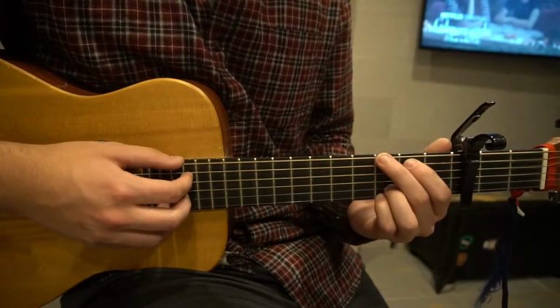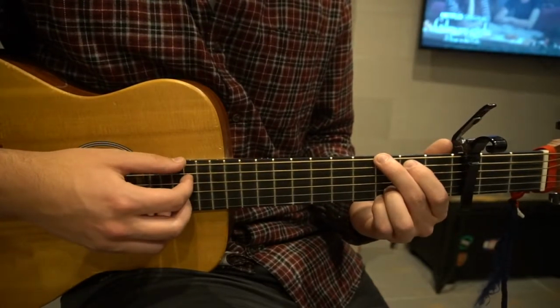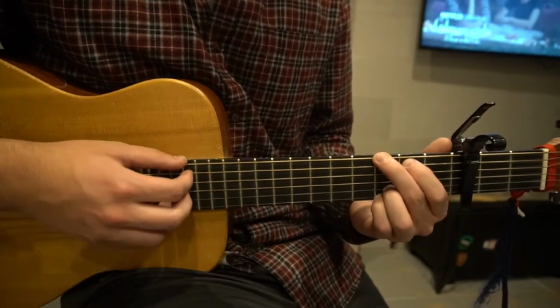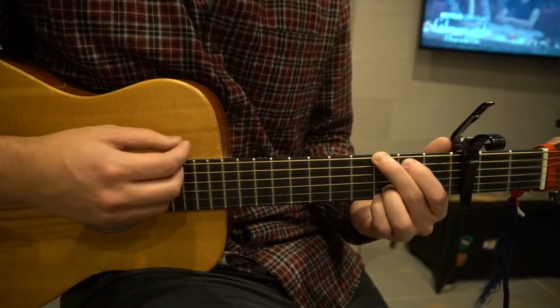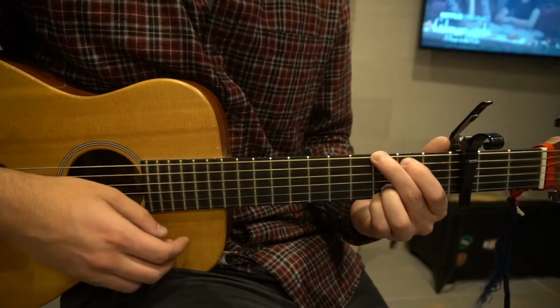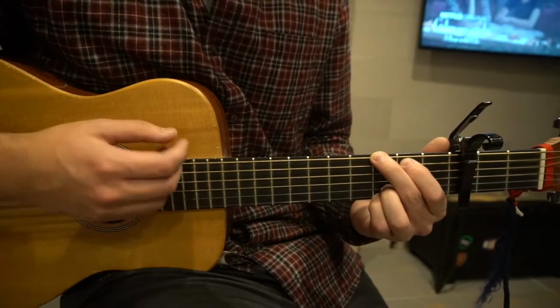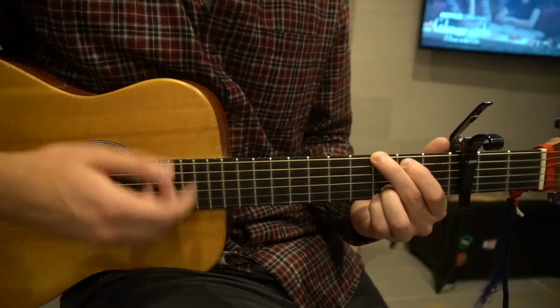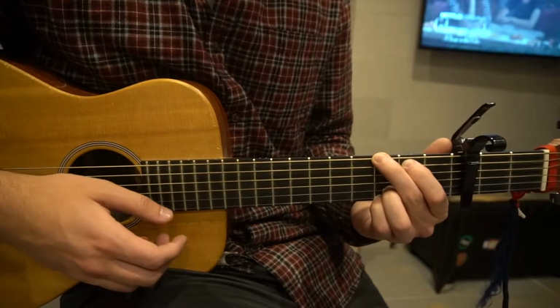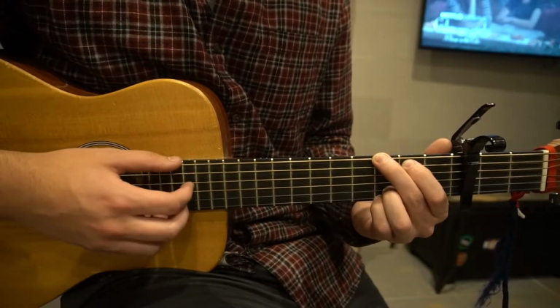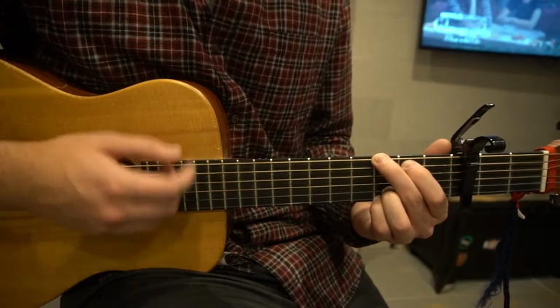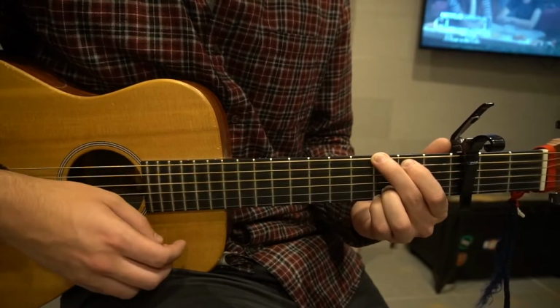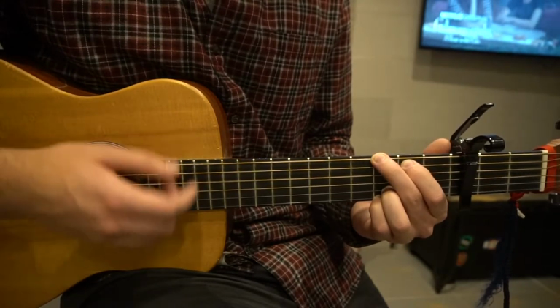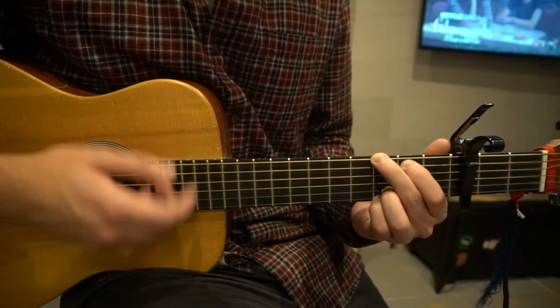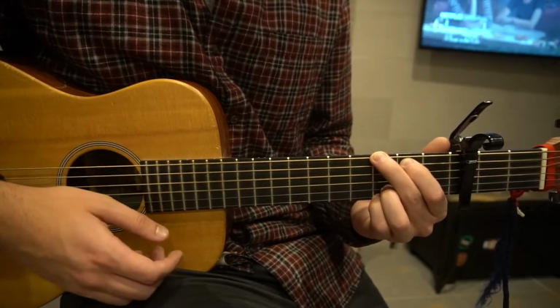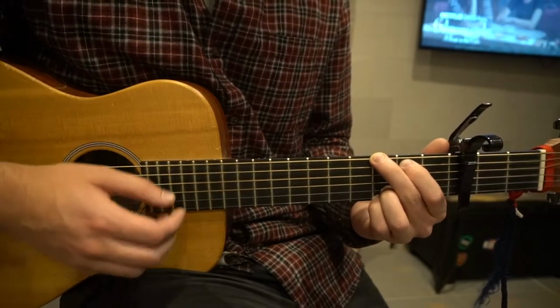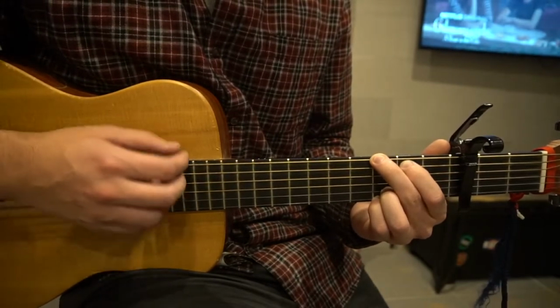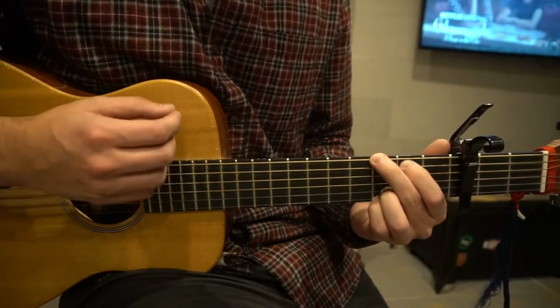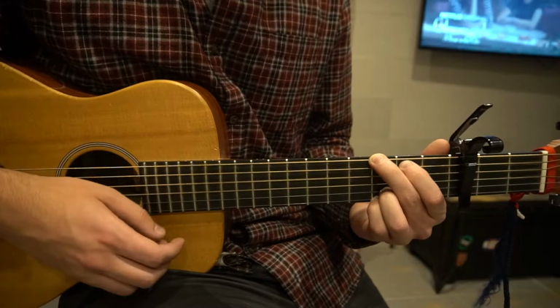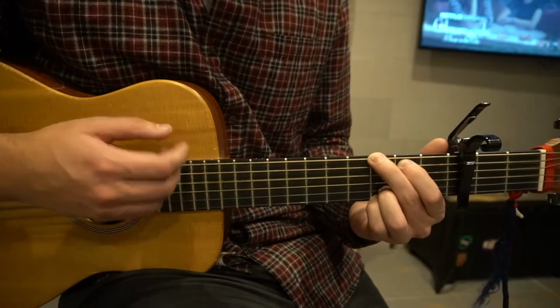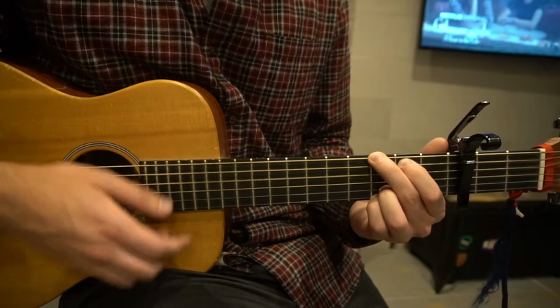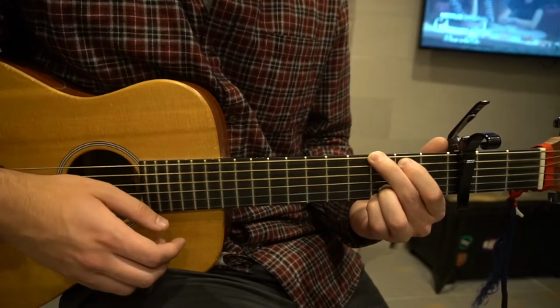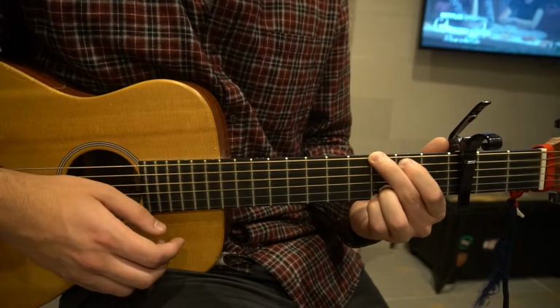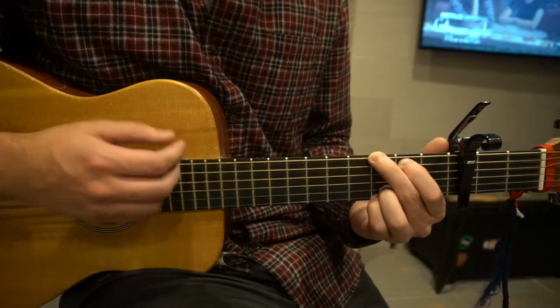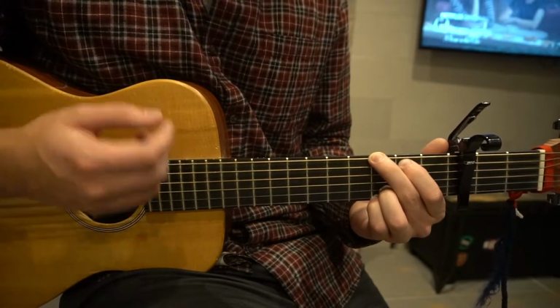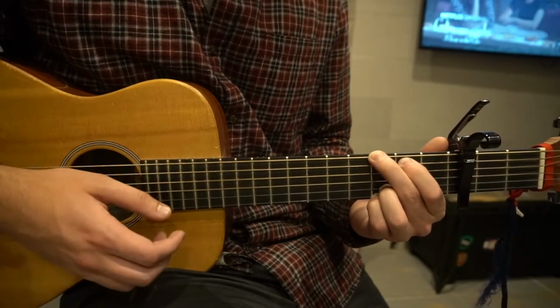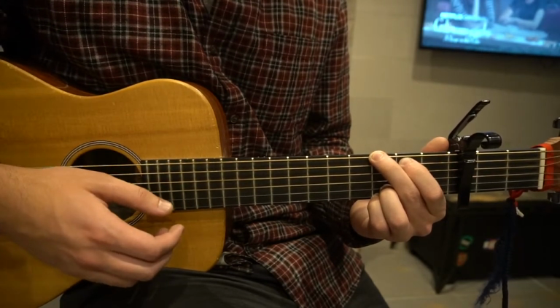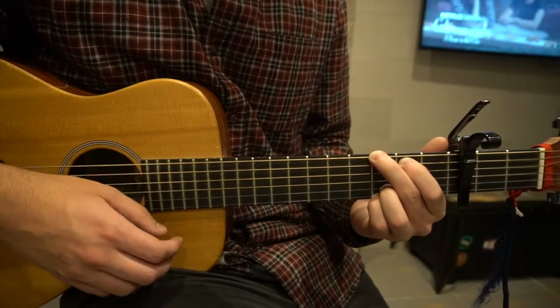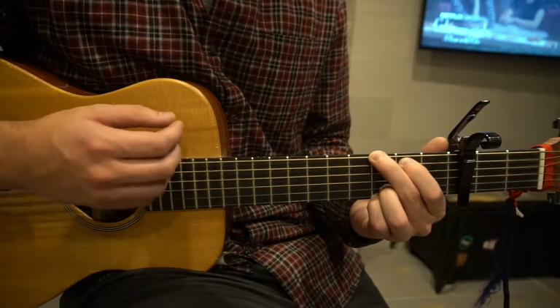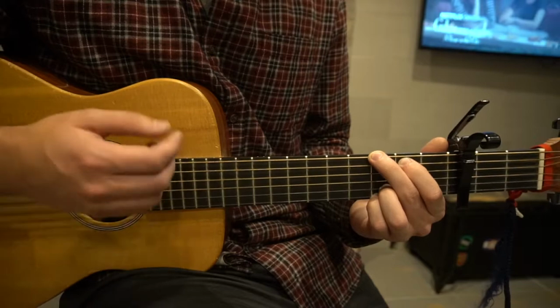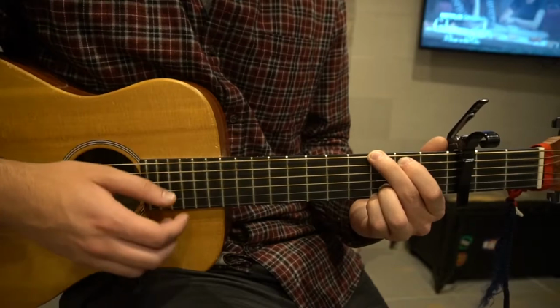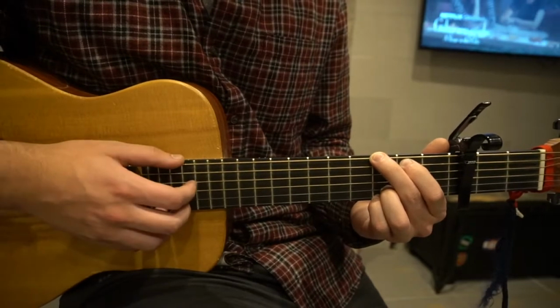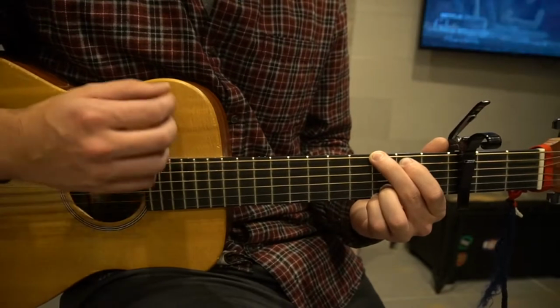And we're going to strum like this. So down, up, down, down. And you can add an extra up, down, down in there, so it sounds like this.